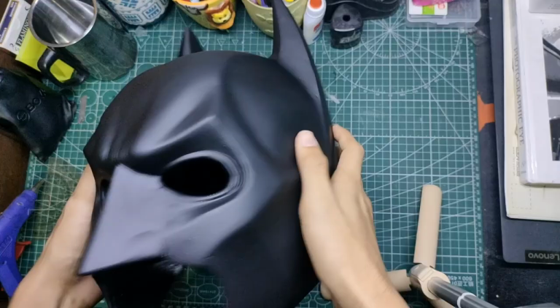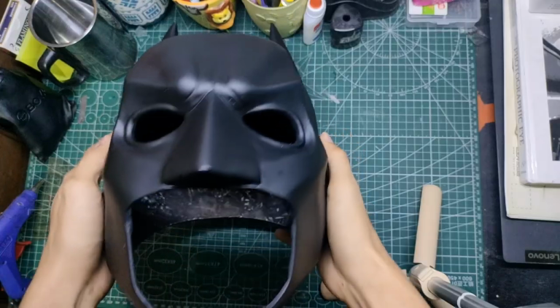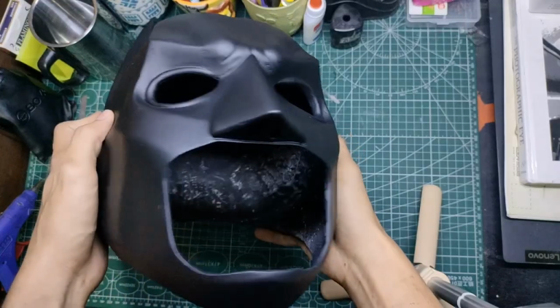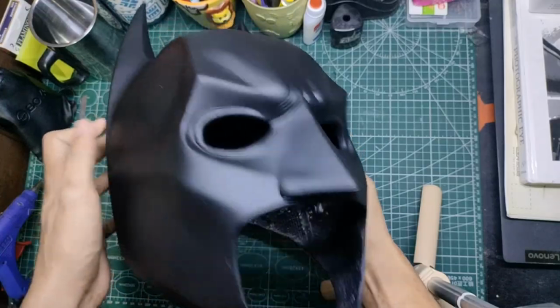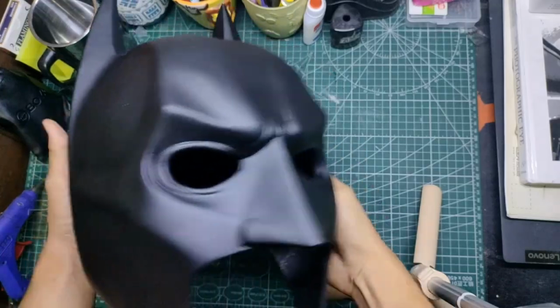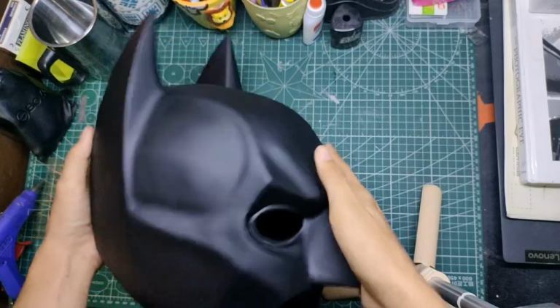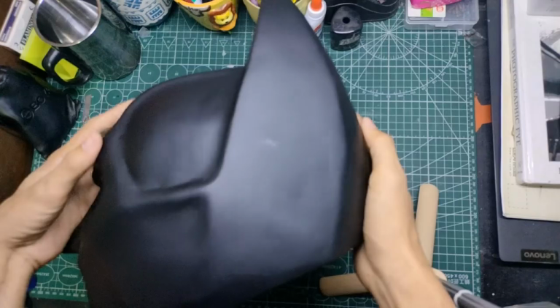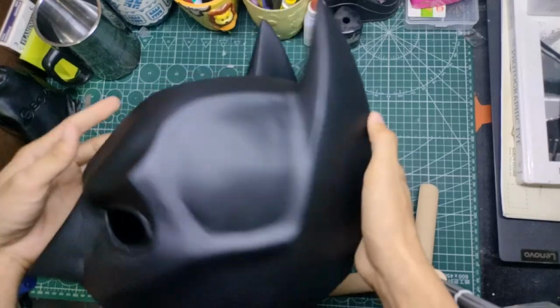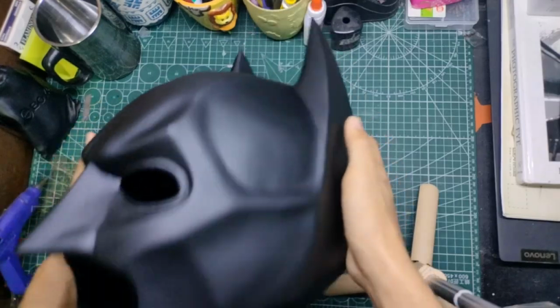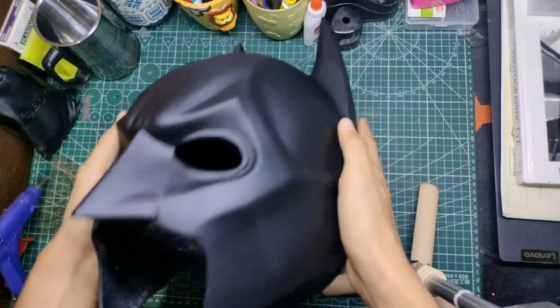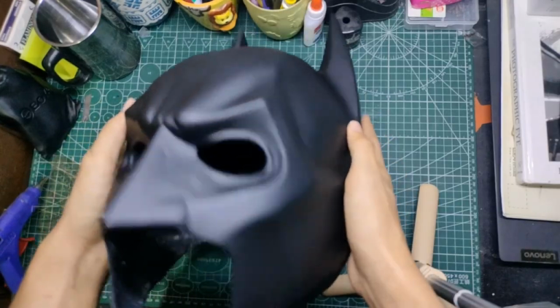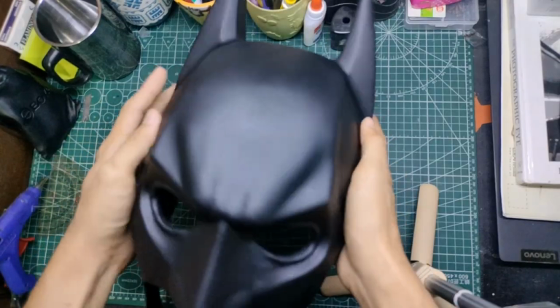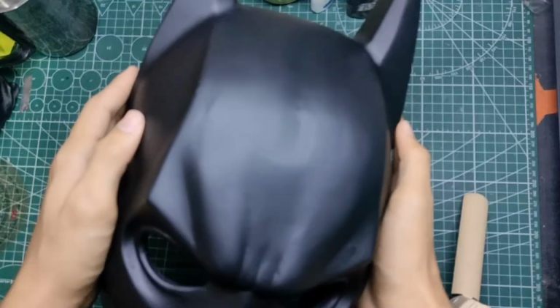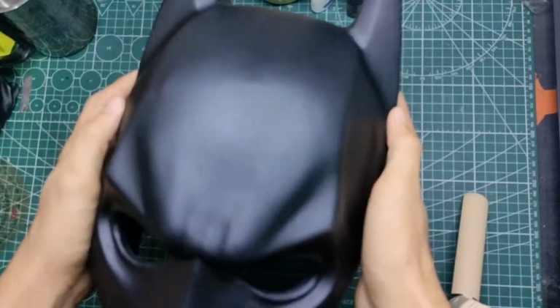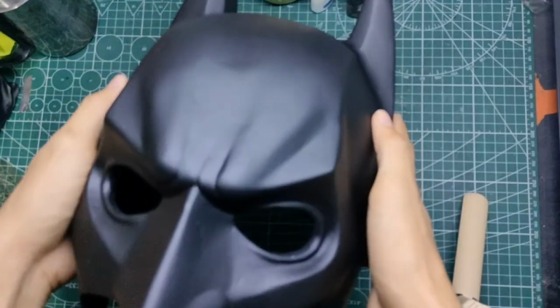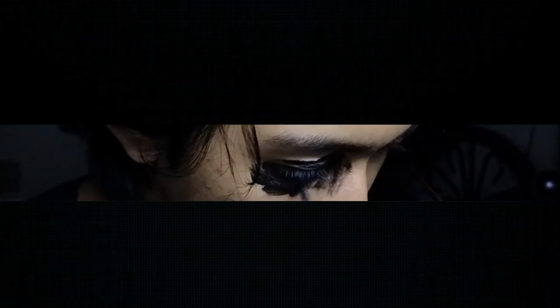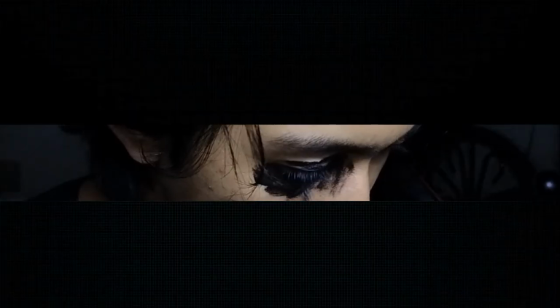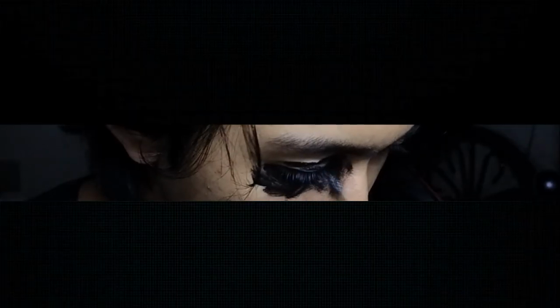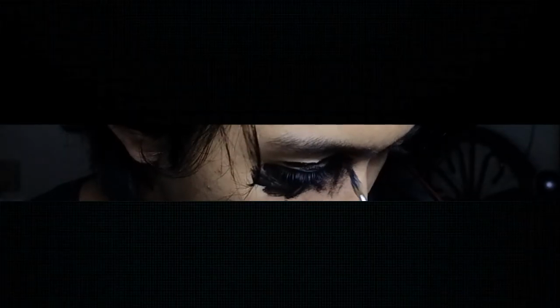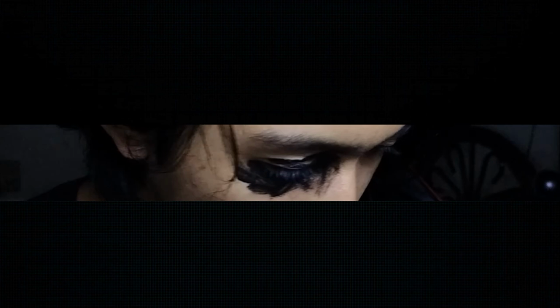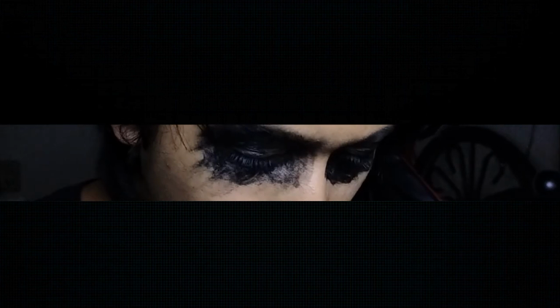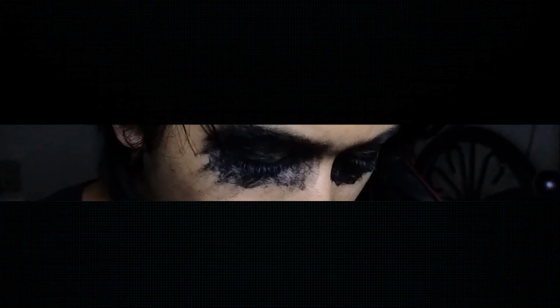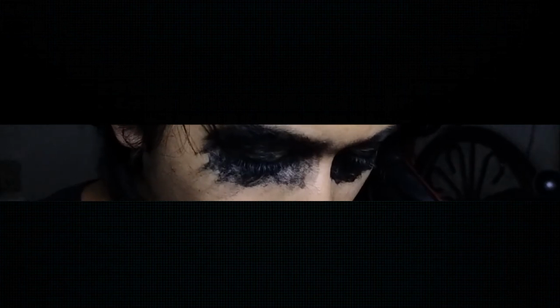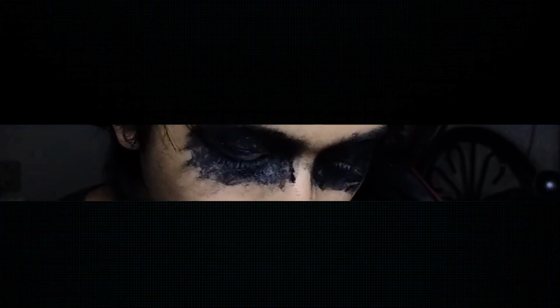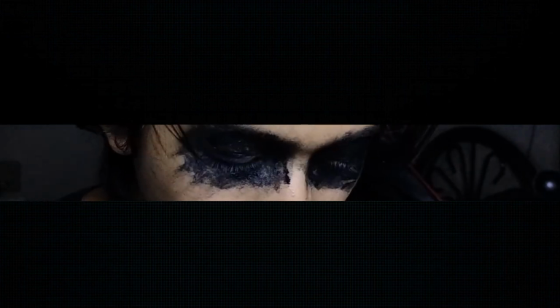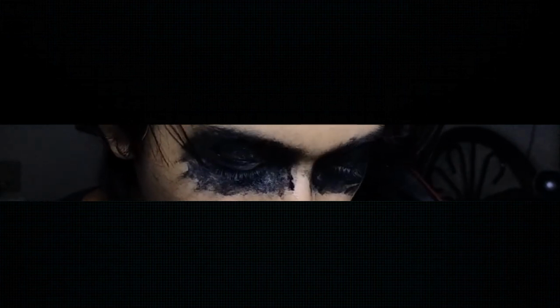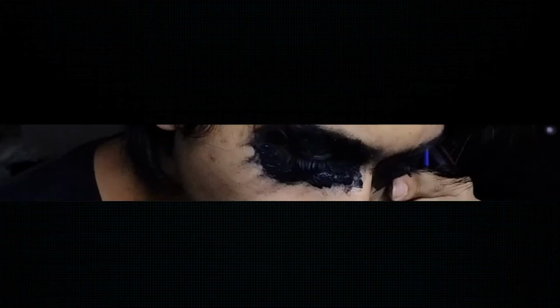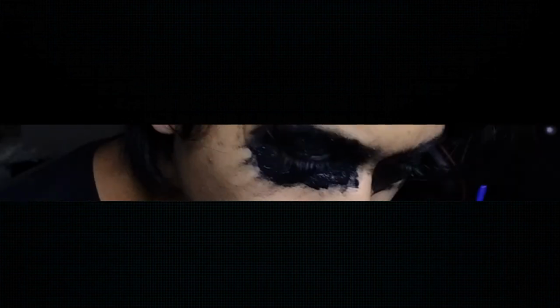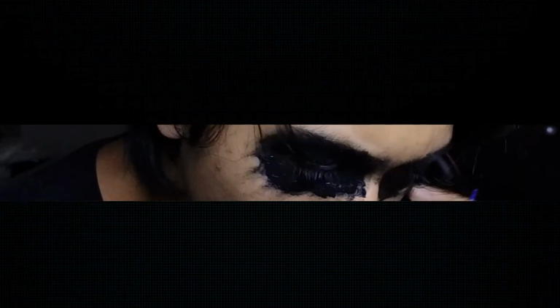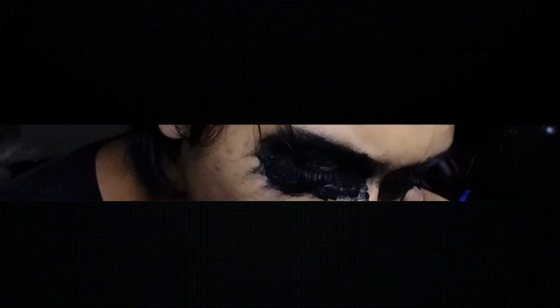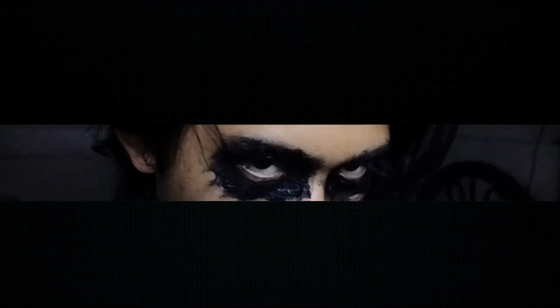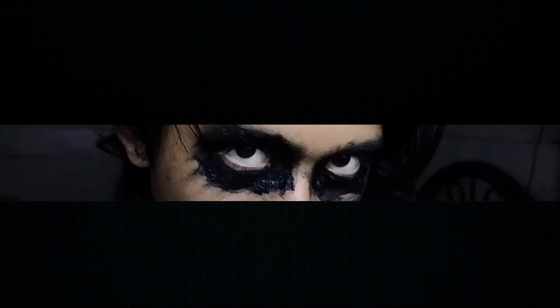The helmet is finally finished, and for the moment you've been waiting for, I am now going to wear the helmet. But first, I'm going to apply some black eye makeup so that I can actually feel Batman coming inside me.